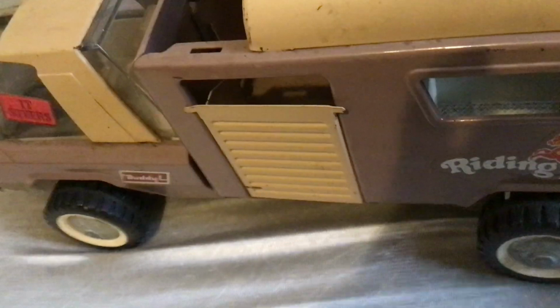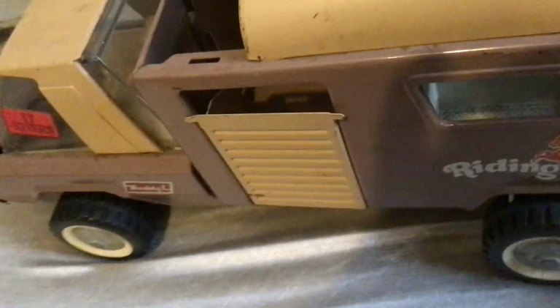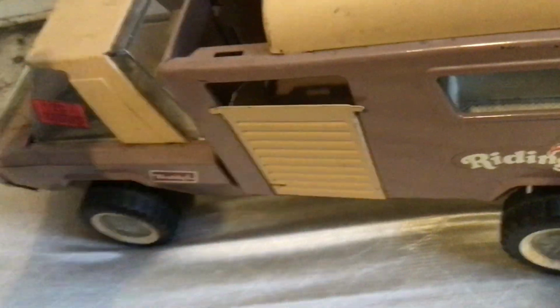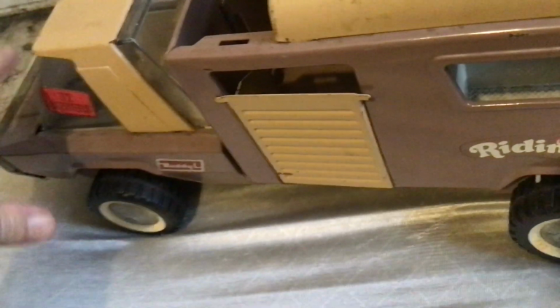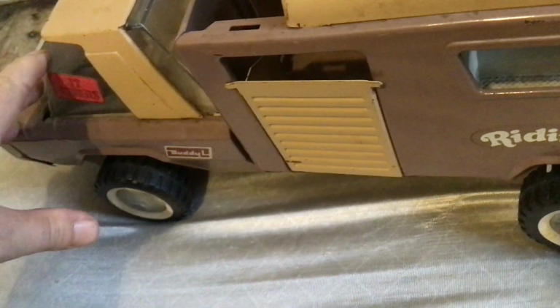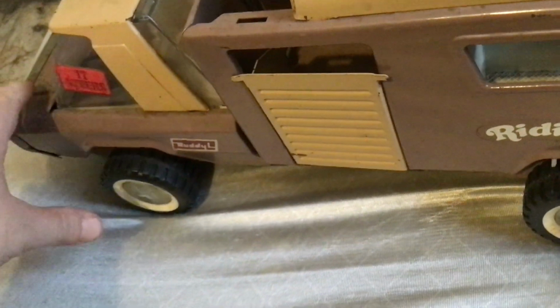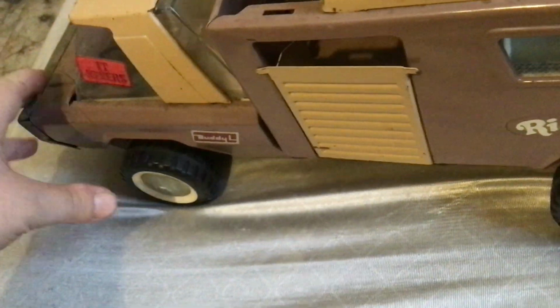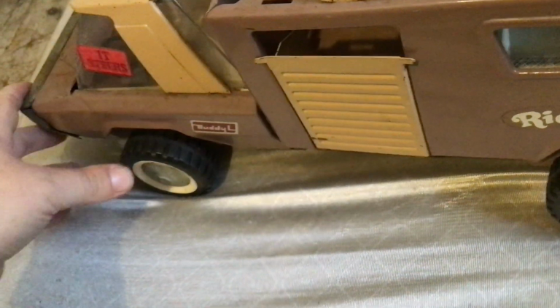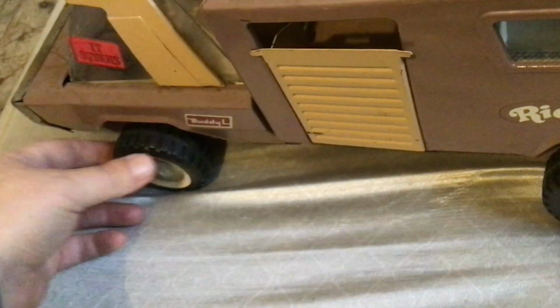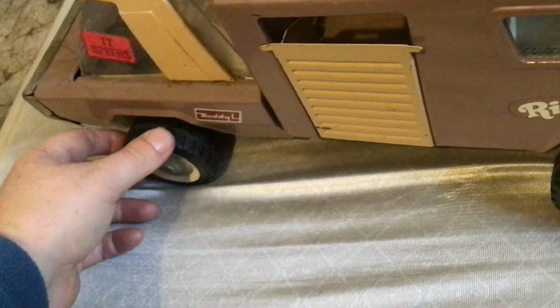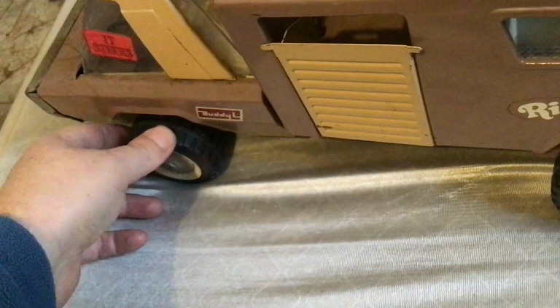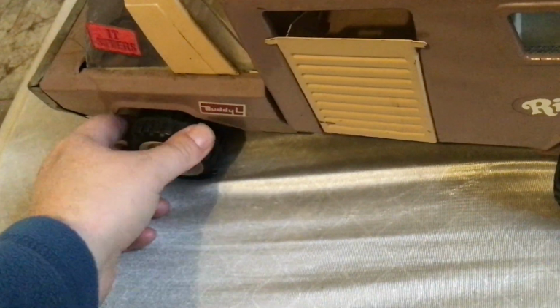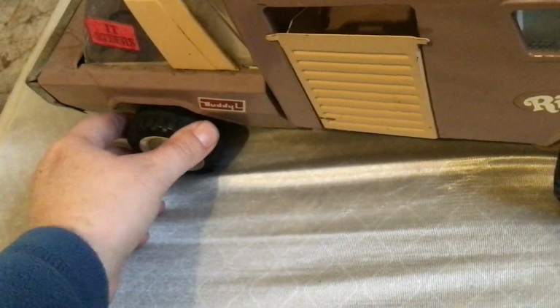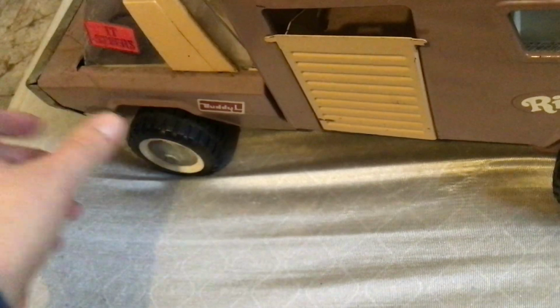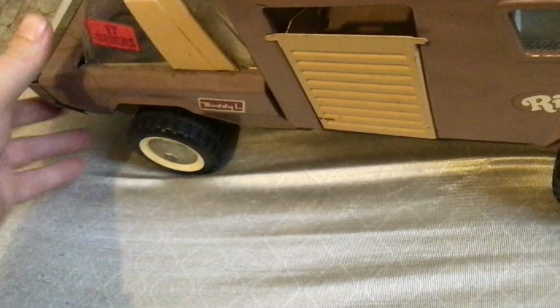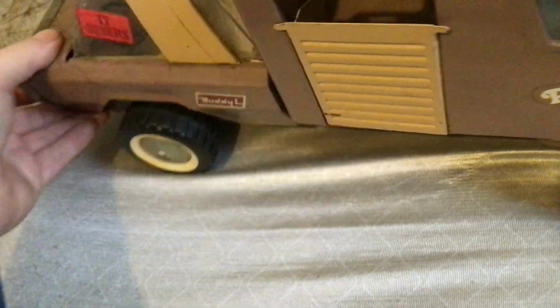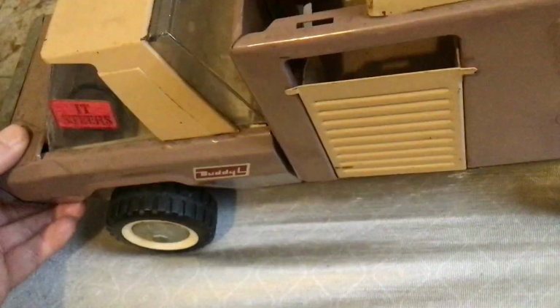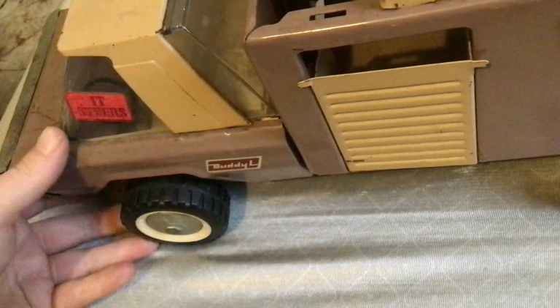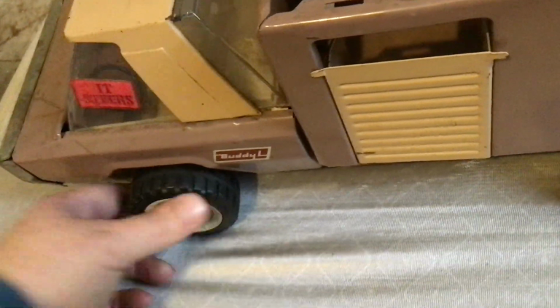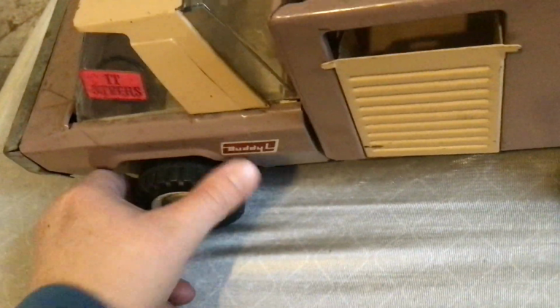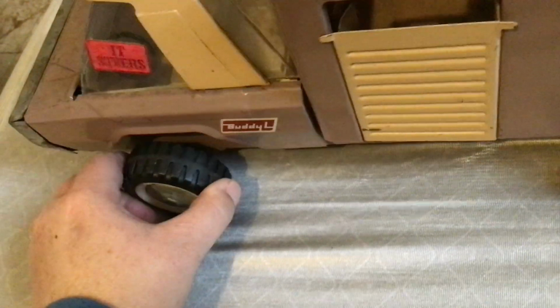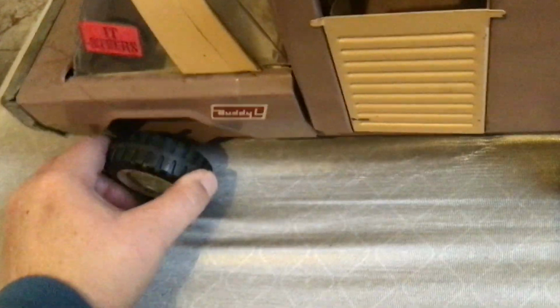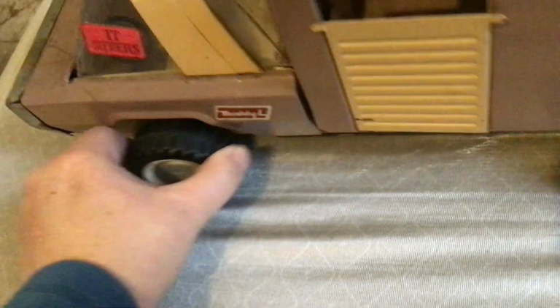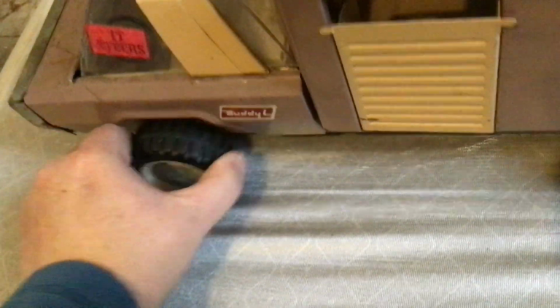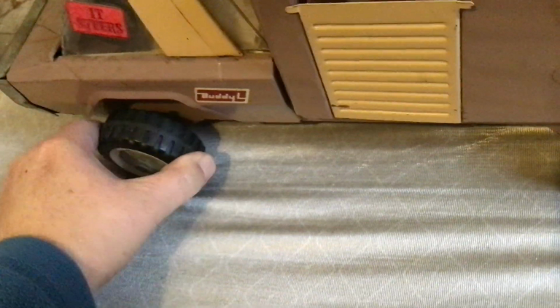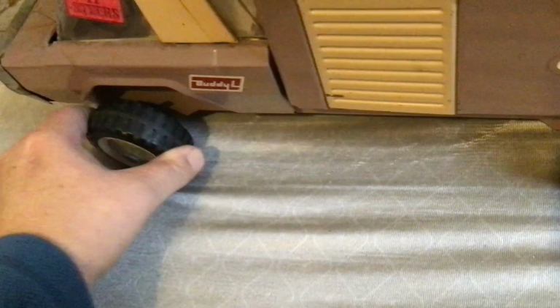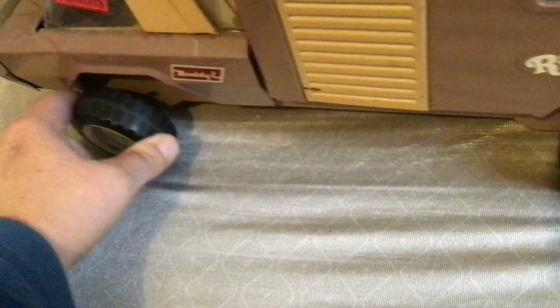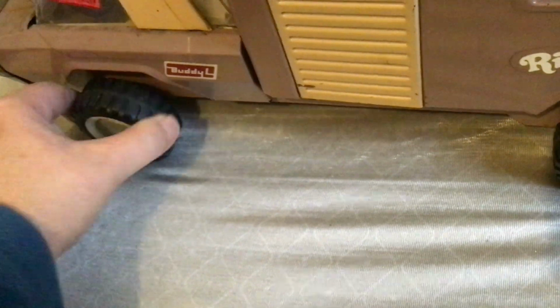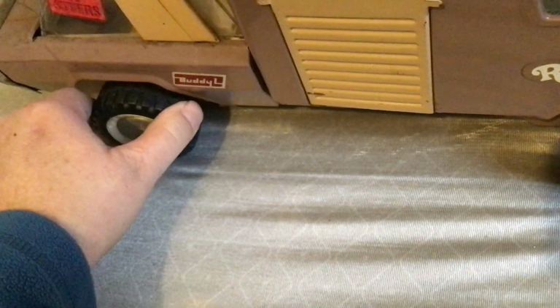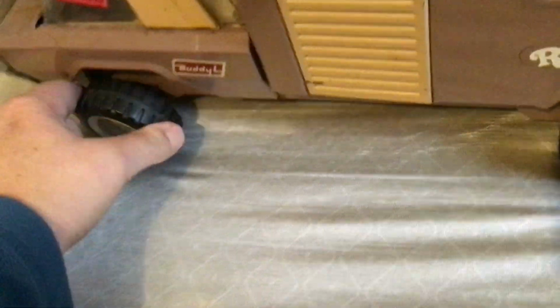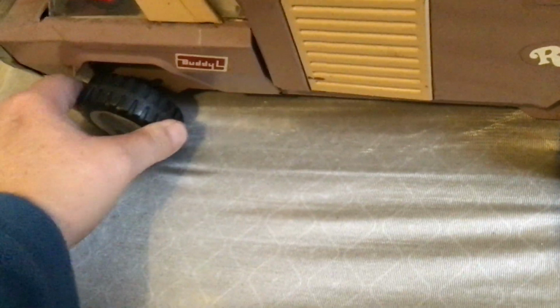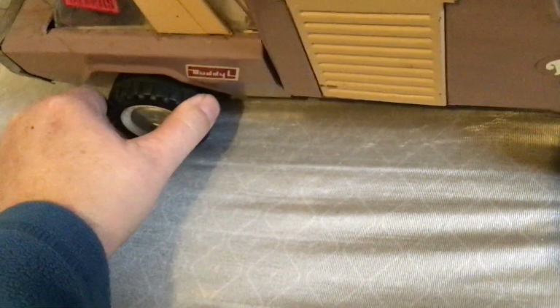Hey, I'm Robert Clothbull looking at a Presteel Buddy L truck I picked up from 1969 or '70. It's a horse van. The steering wheel actually steers — the wheels actually steer.